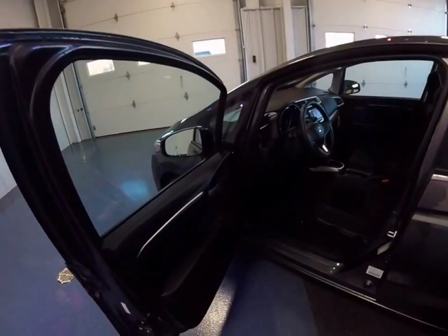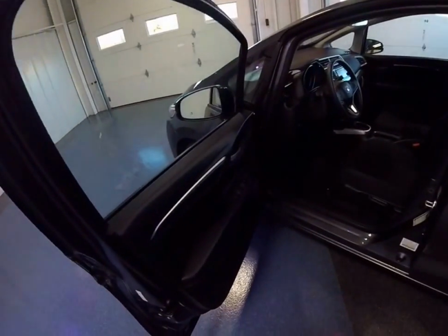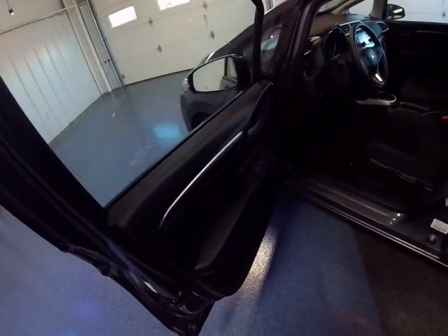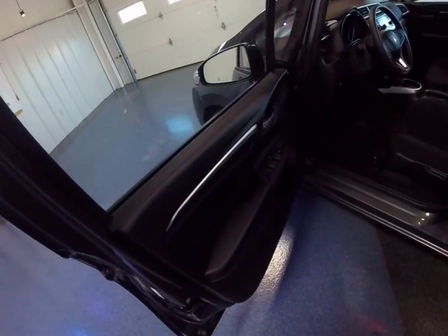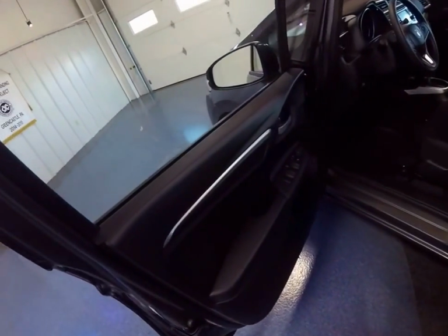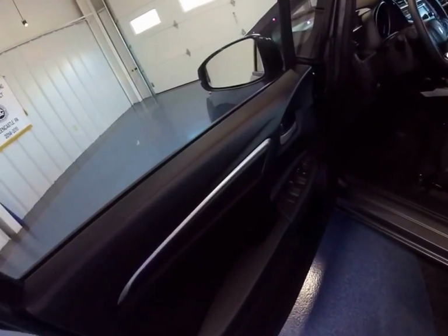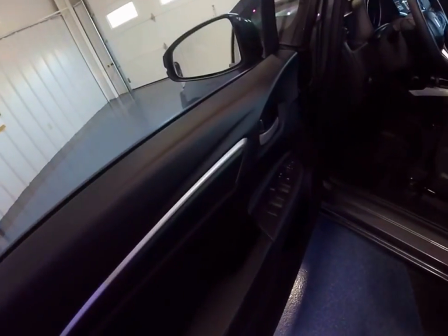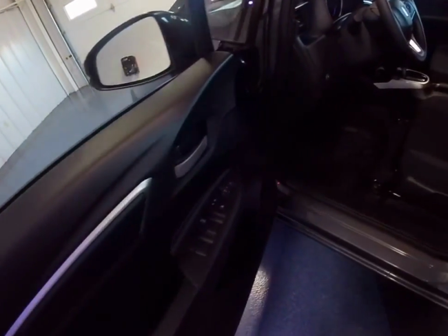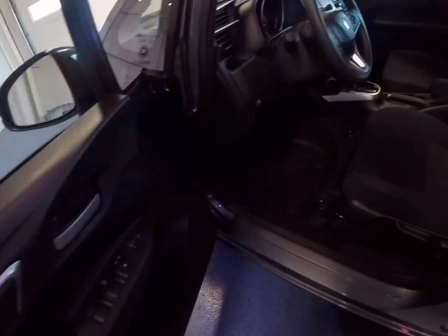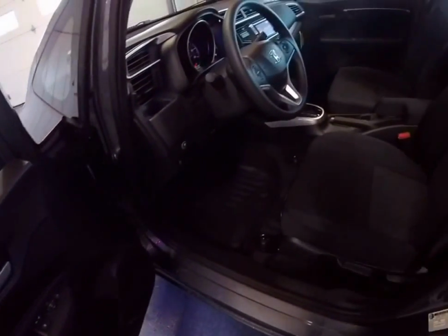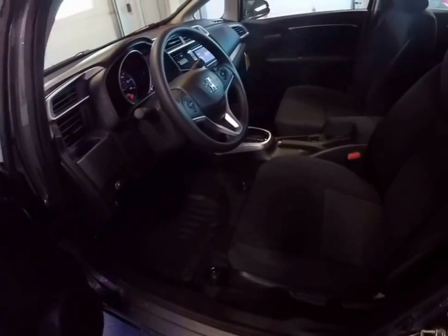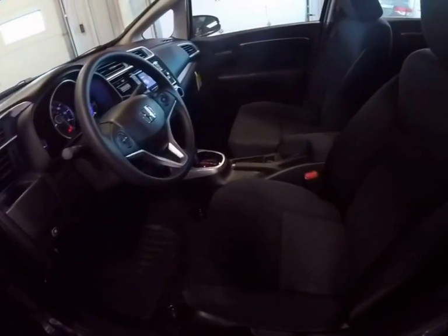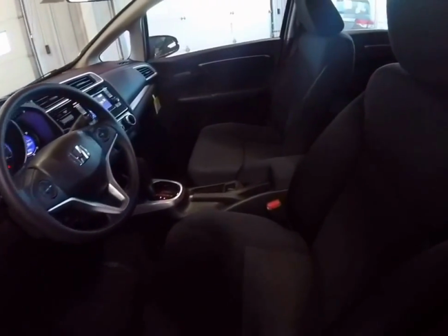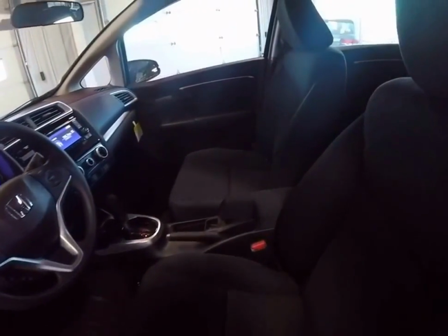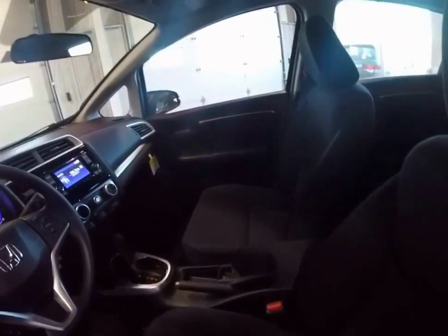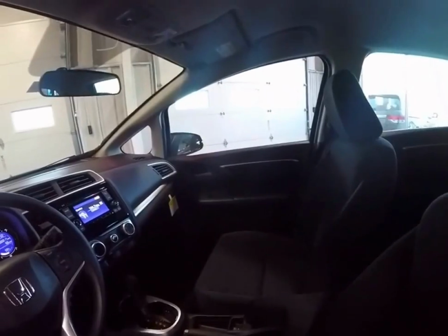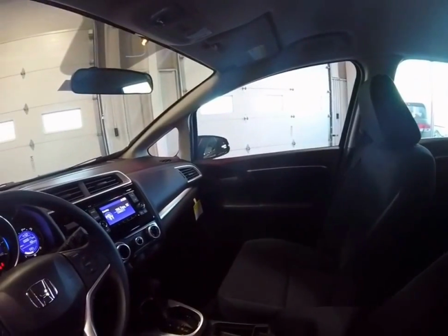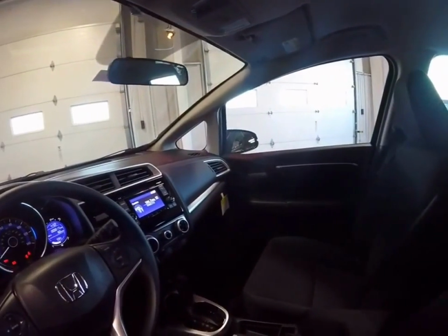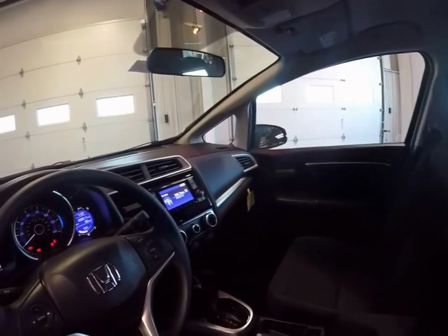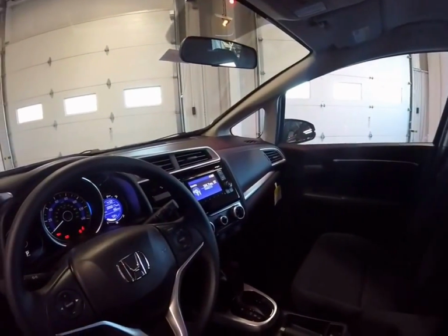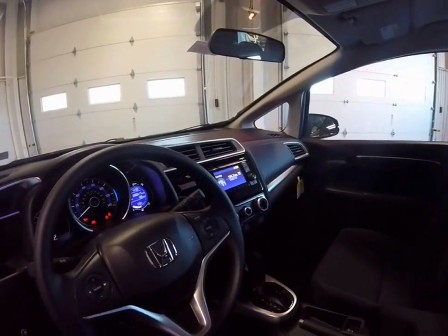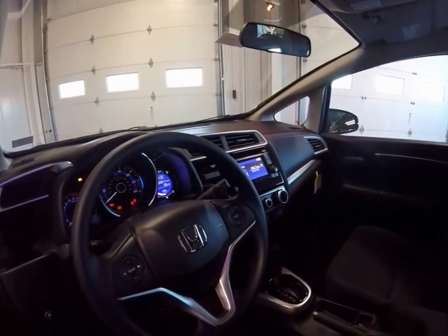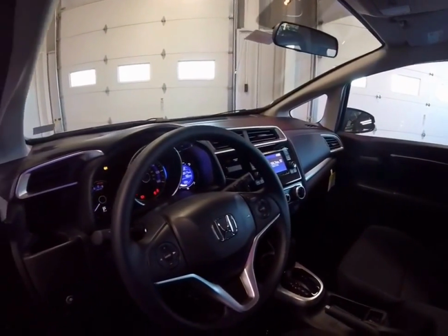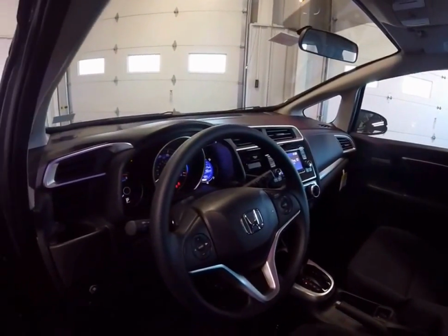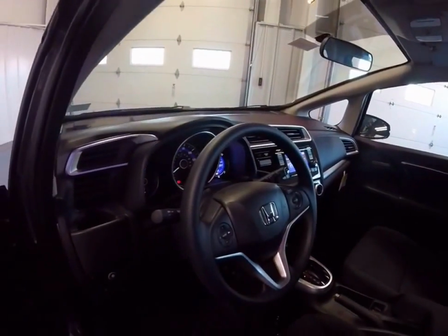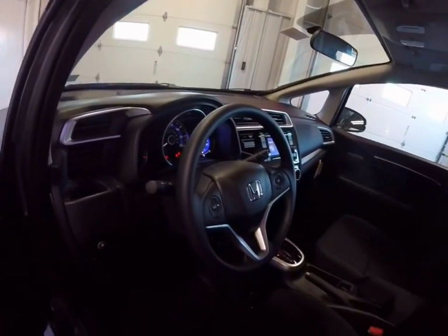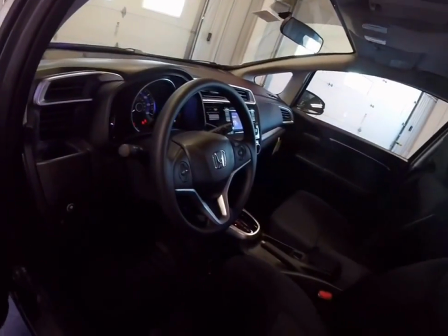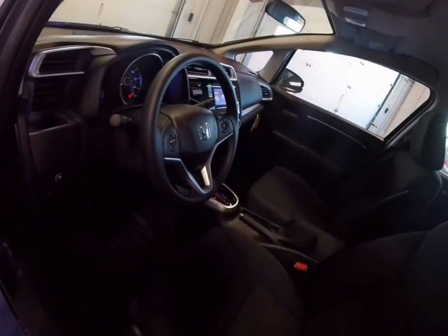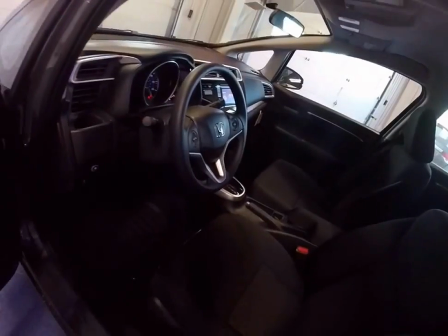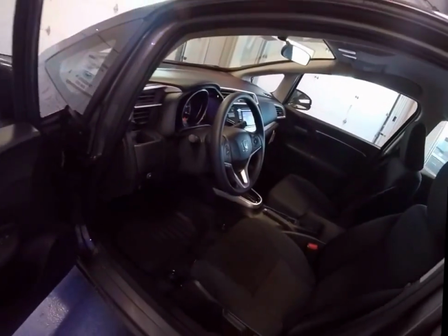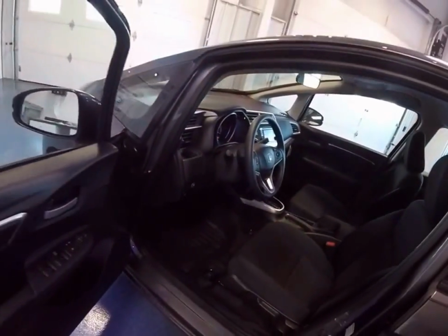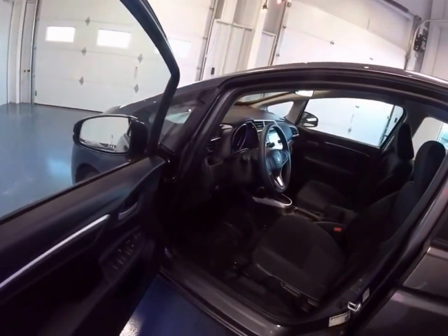This is an LX model, which is well-equipped. It has power windows, power door locks, cruise control, keyless entry, automatic headlights, Bluetooth hands-free, and USB ports for an iPod or an MP3 player.